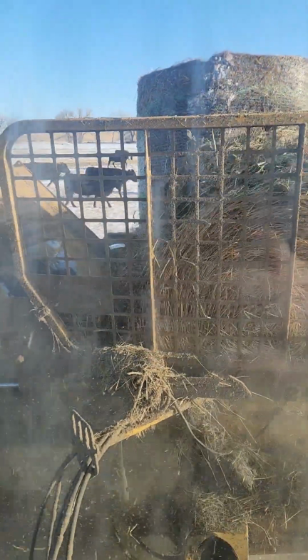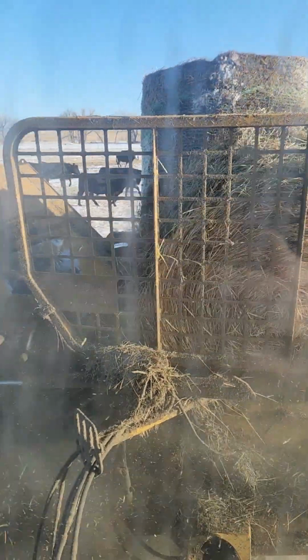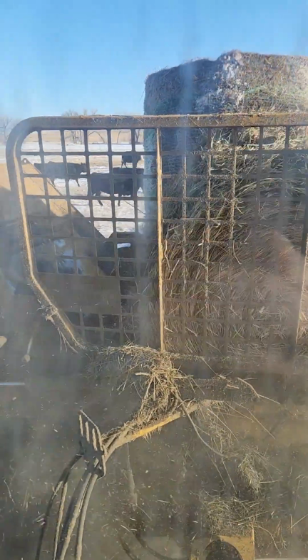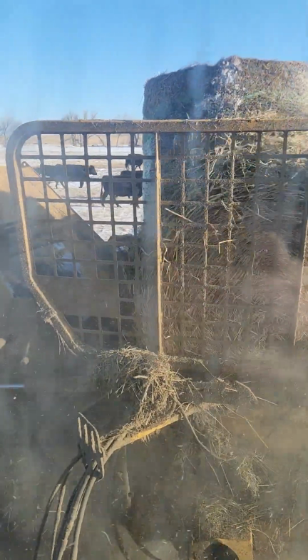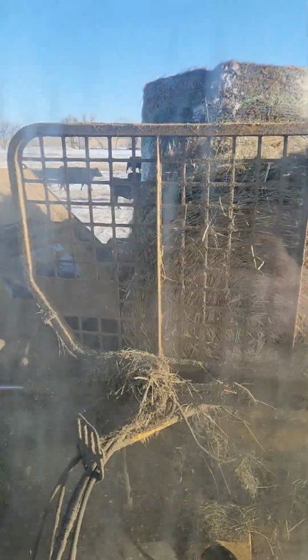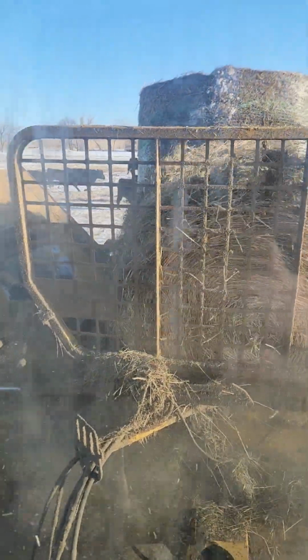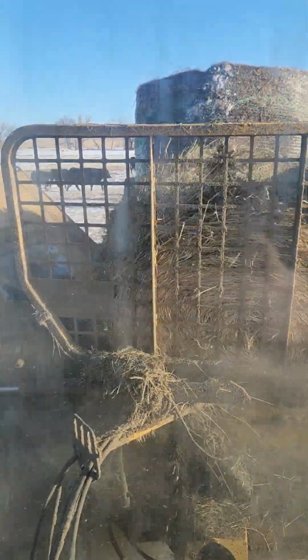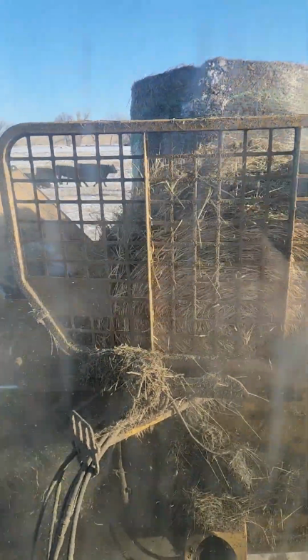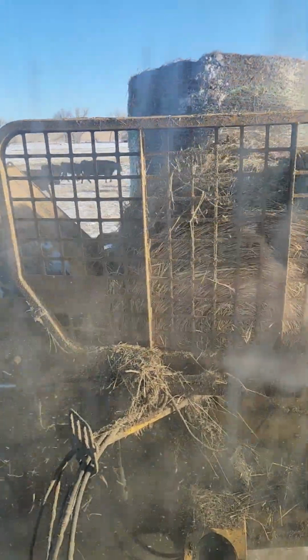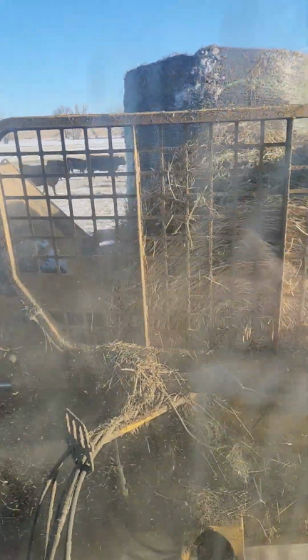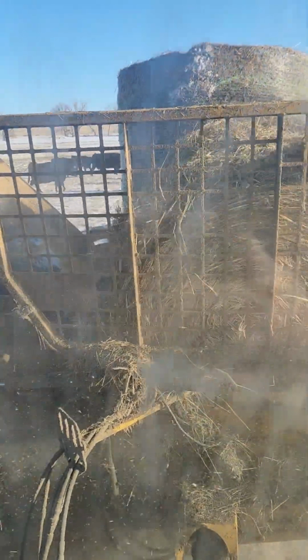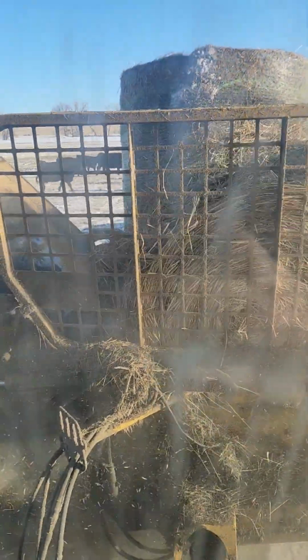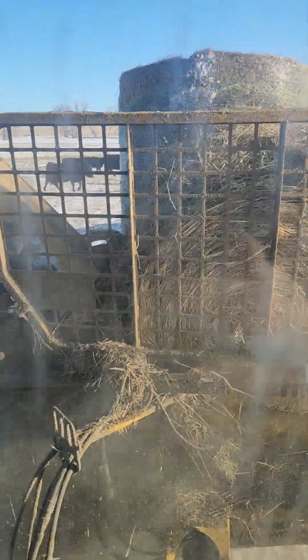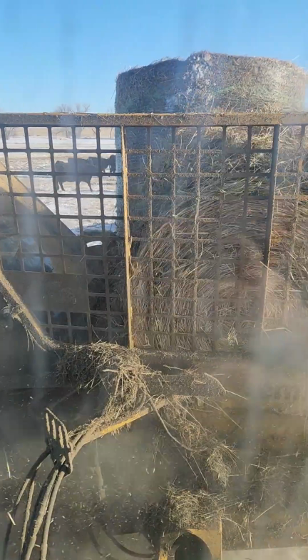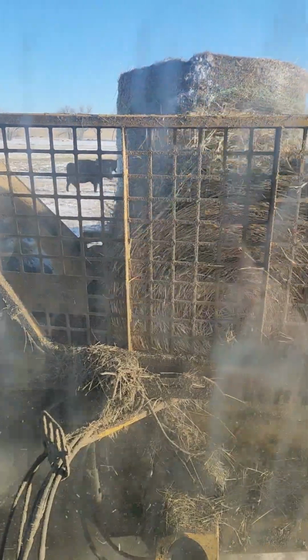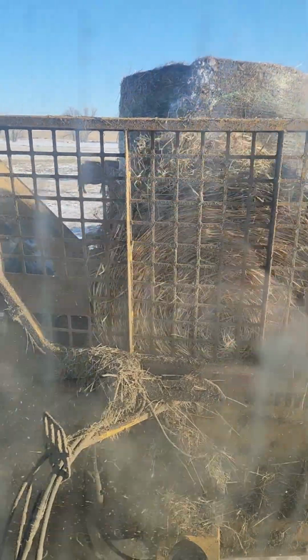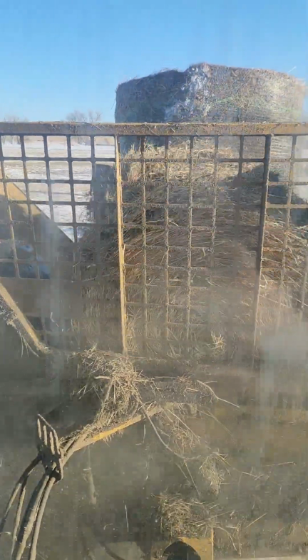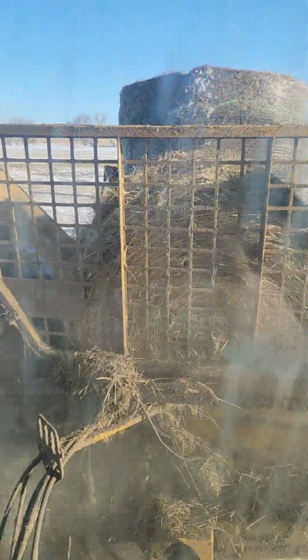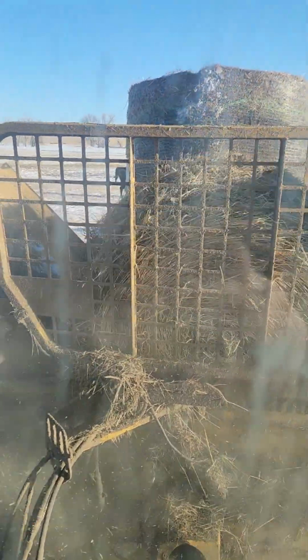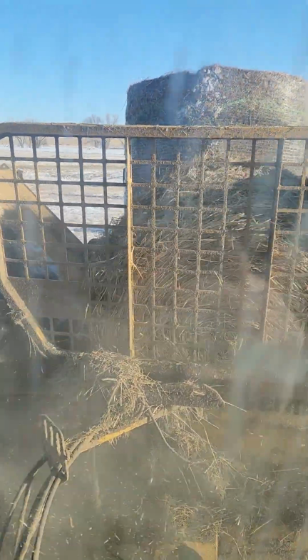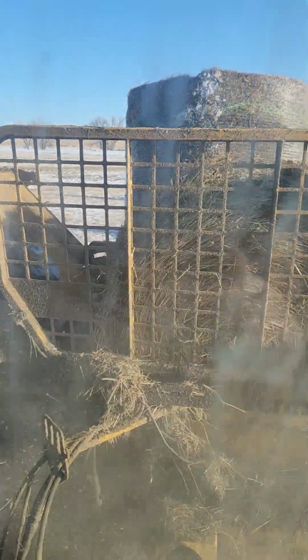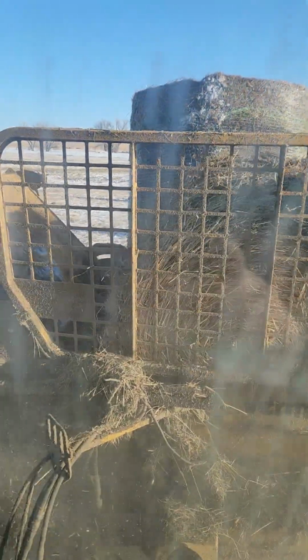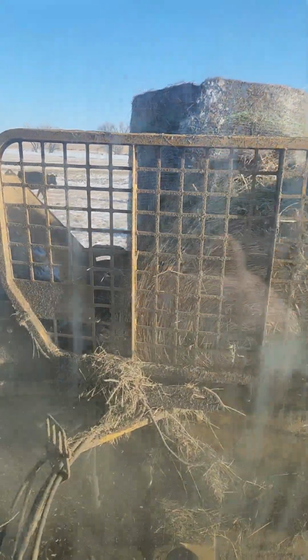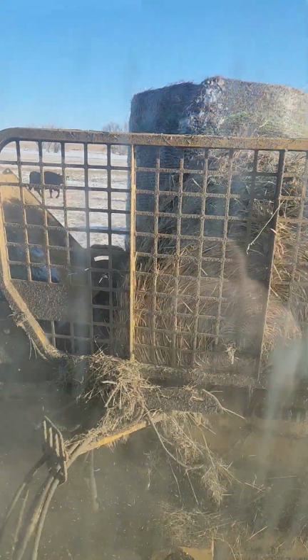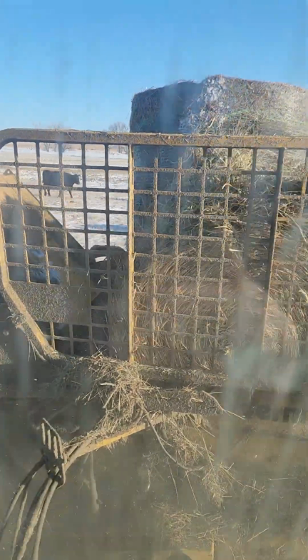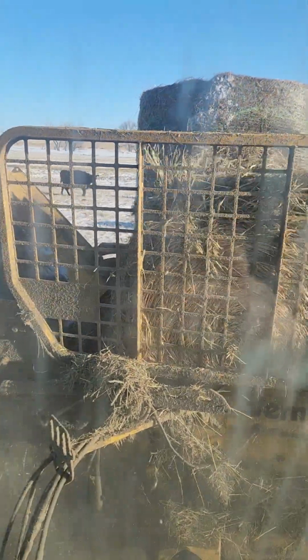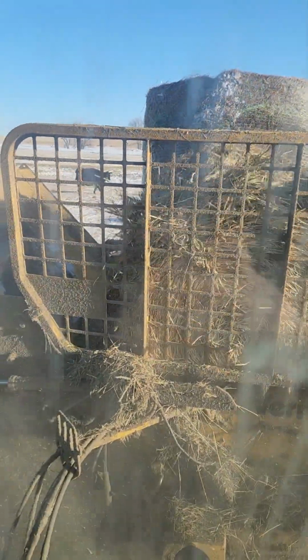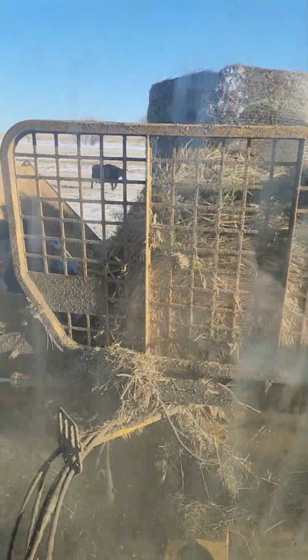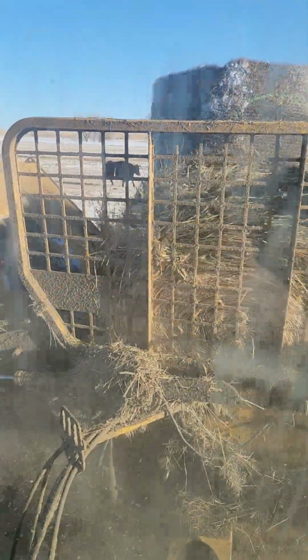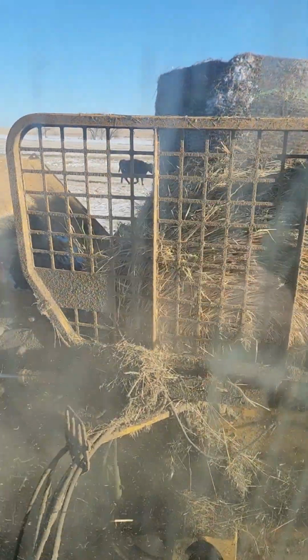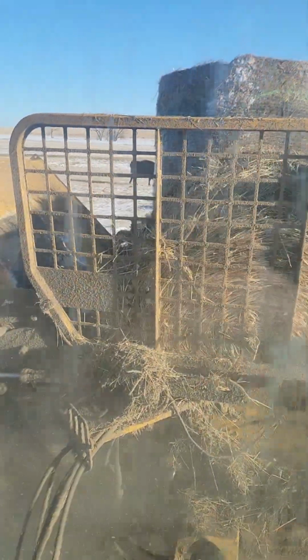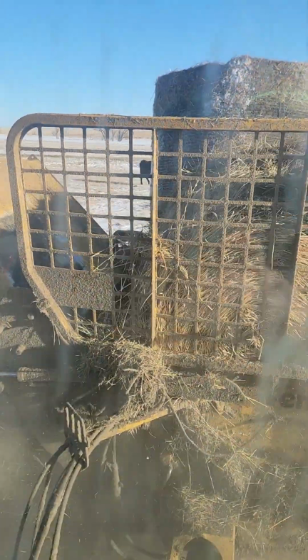I didn't actually clean the window — I just scraped the ice off this morning, so now you can see. We'll see how this works today.